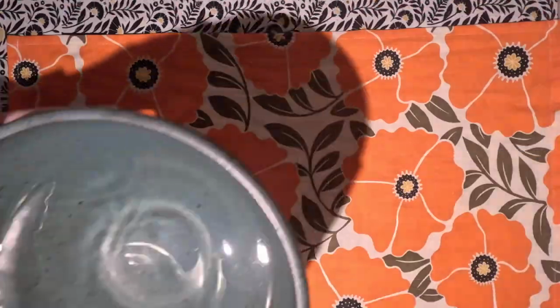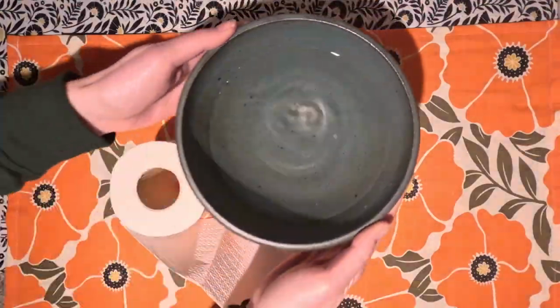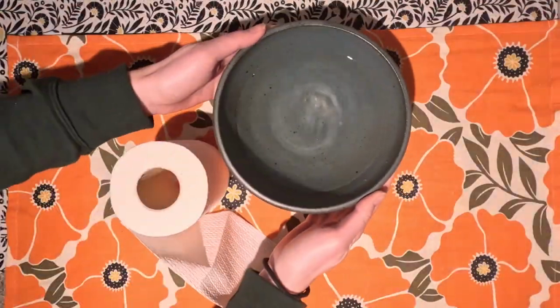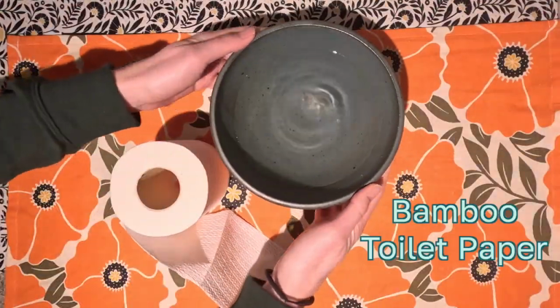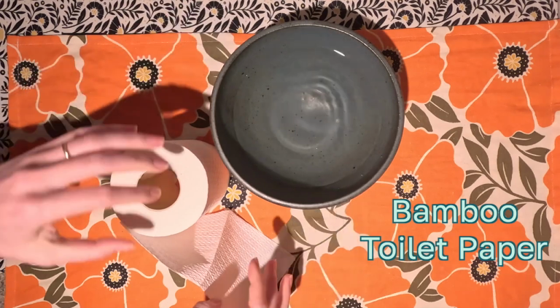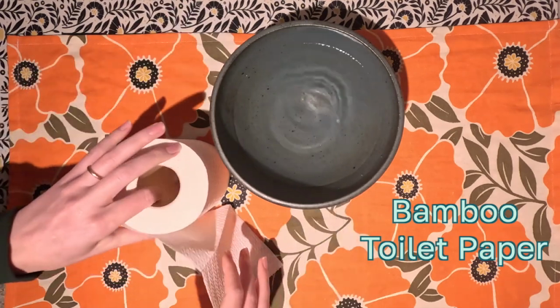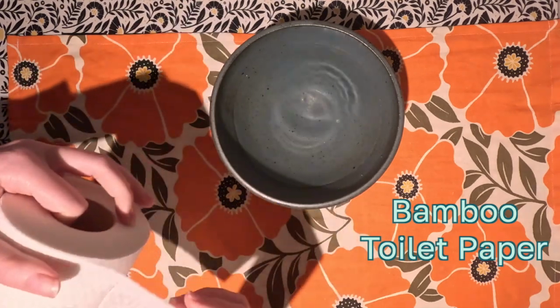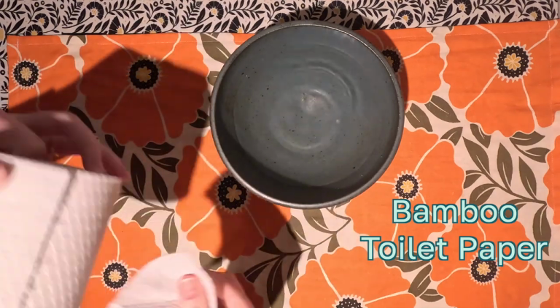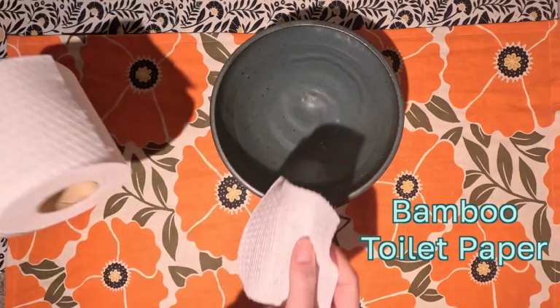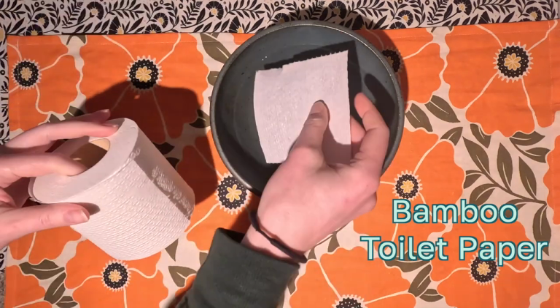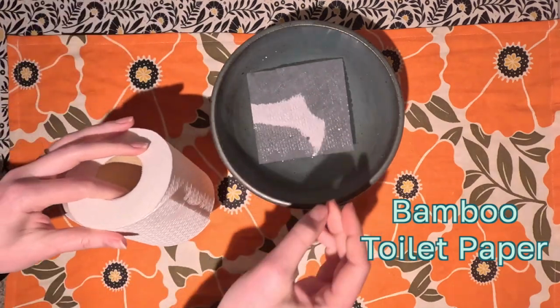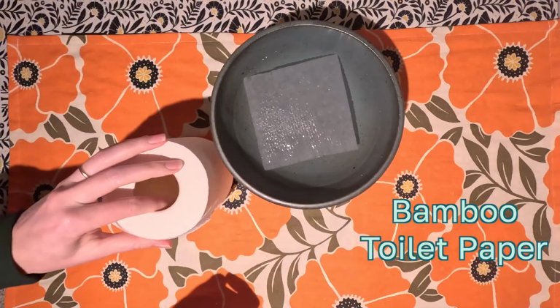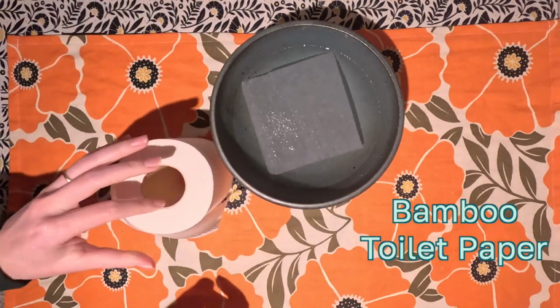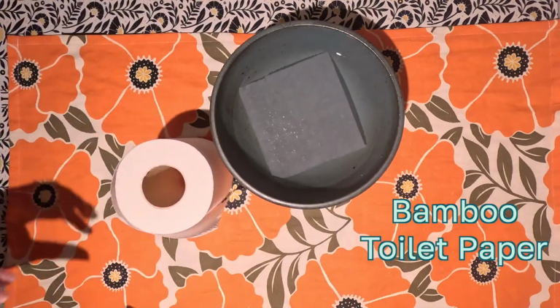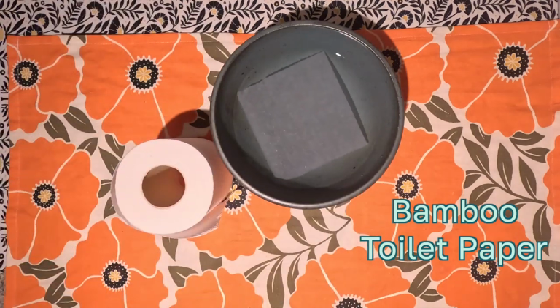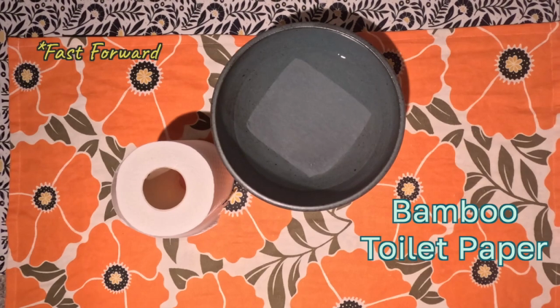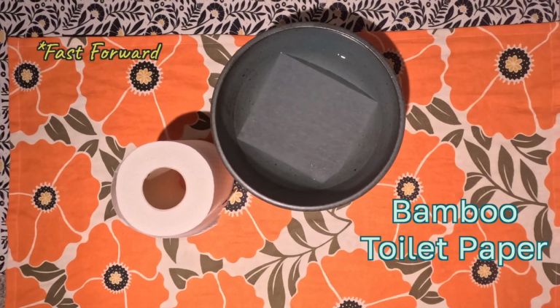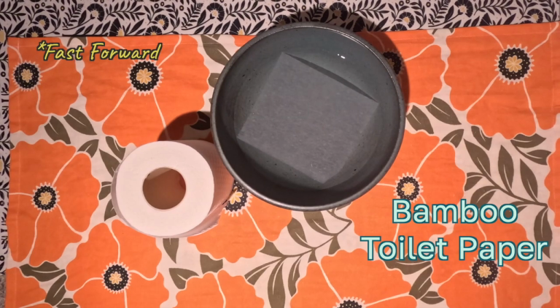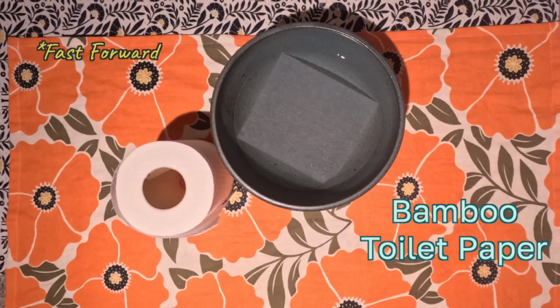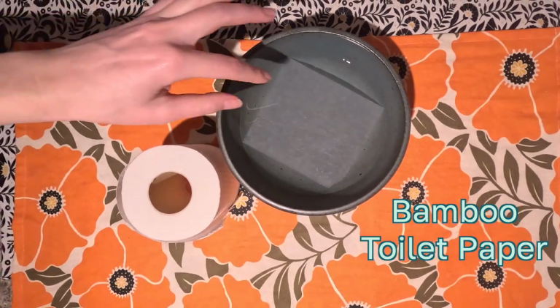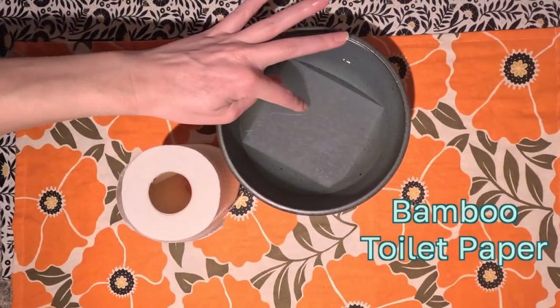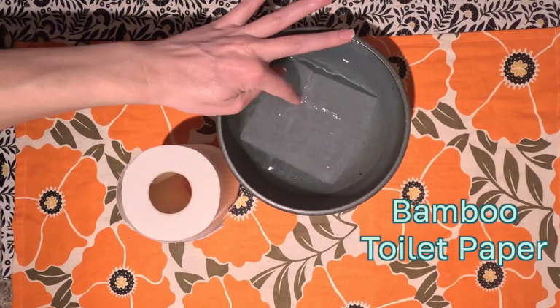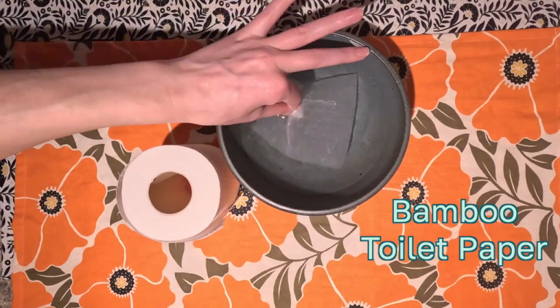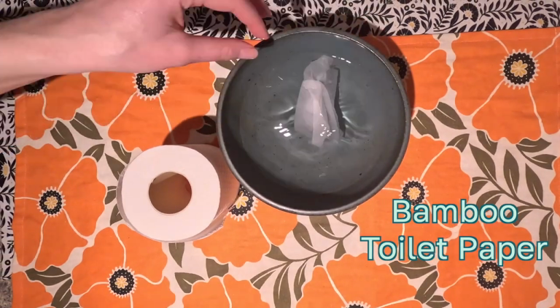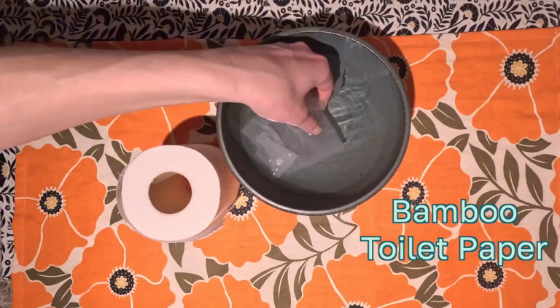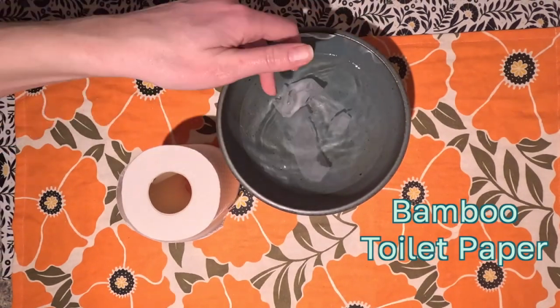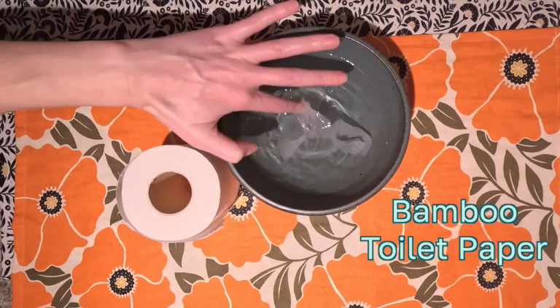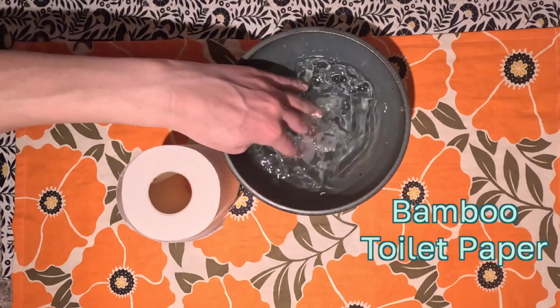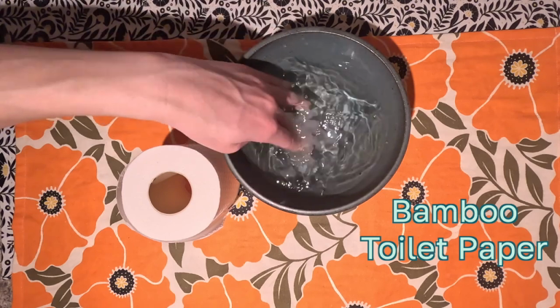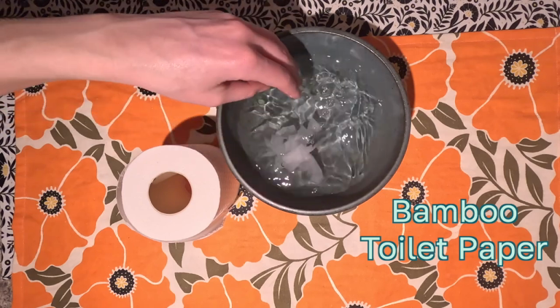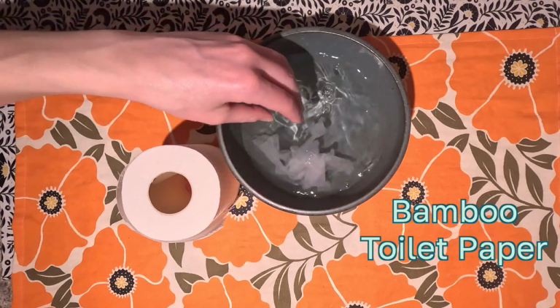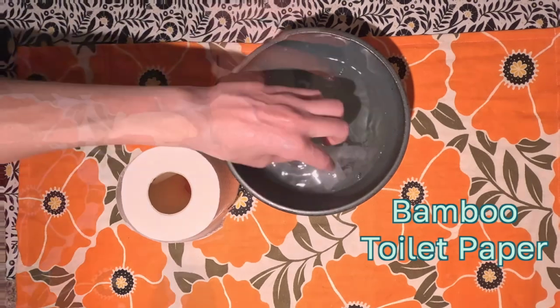First I put a piece of bamboo toilet paper in a bowl of cold water and put a camera on it. The whole point of bamboo toilet paper is that it's a lot more sustainable than normal toilet paper made out of trees. It has a much lower carbon footprint and it's softer than recycled tree paper.